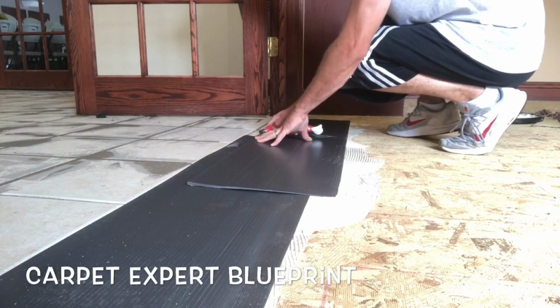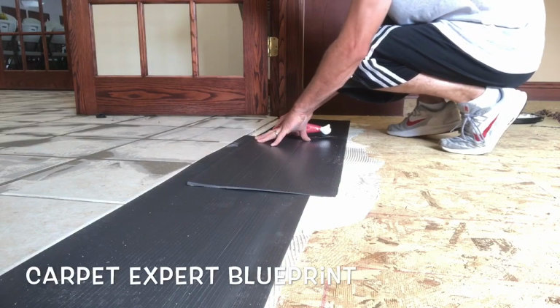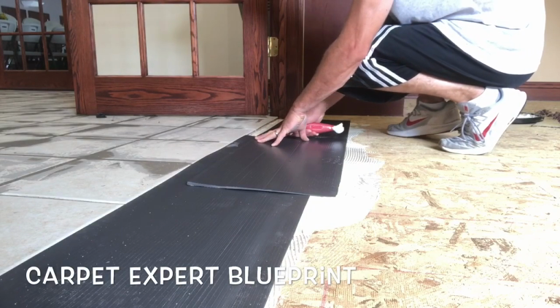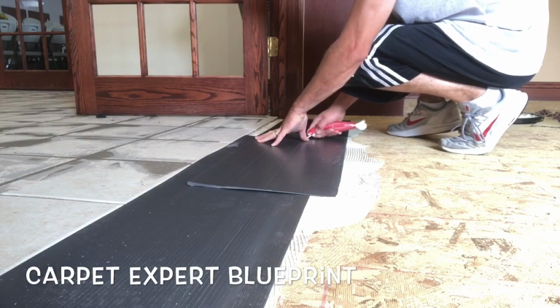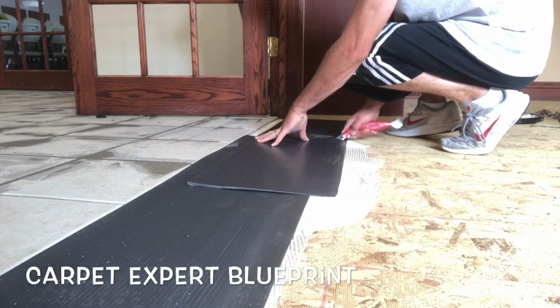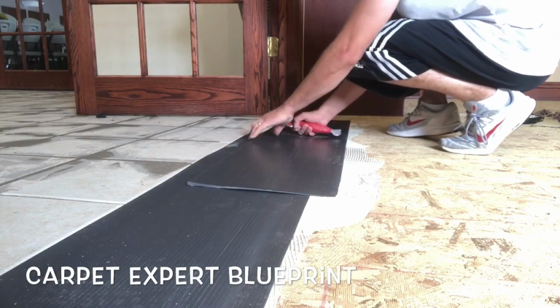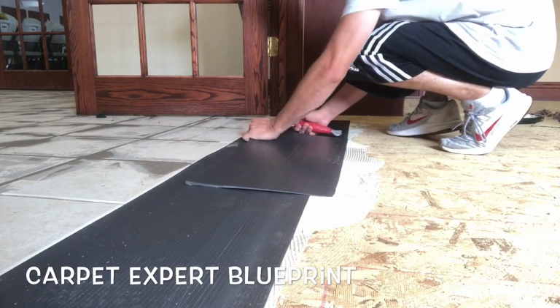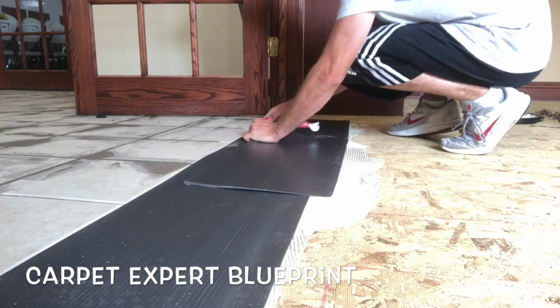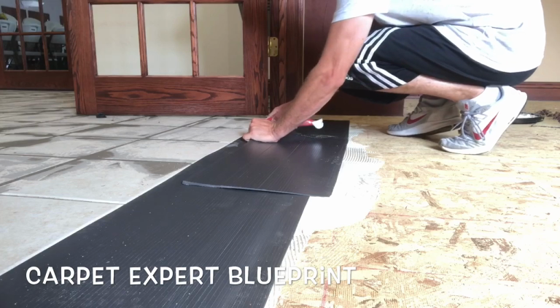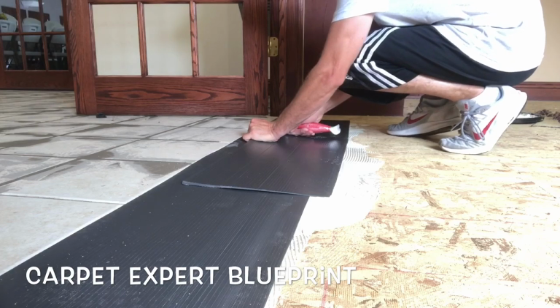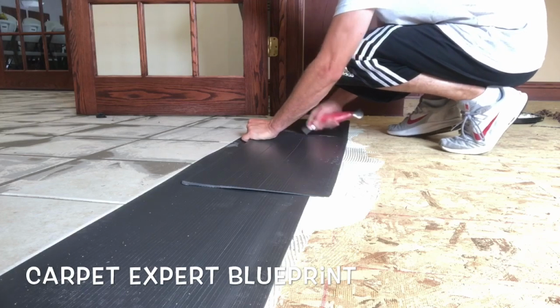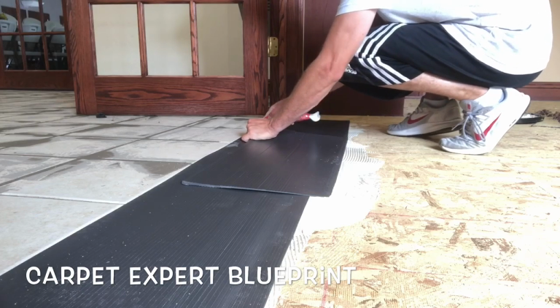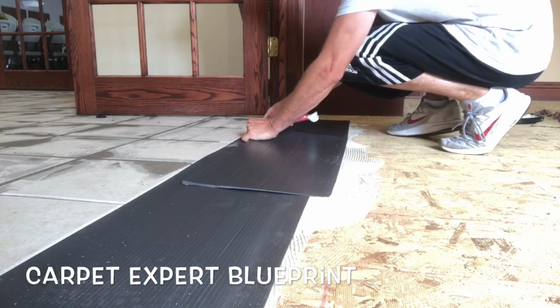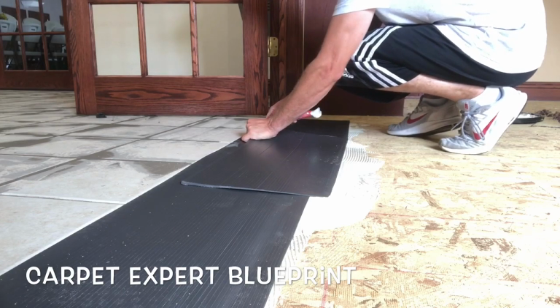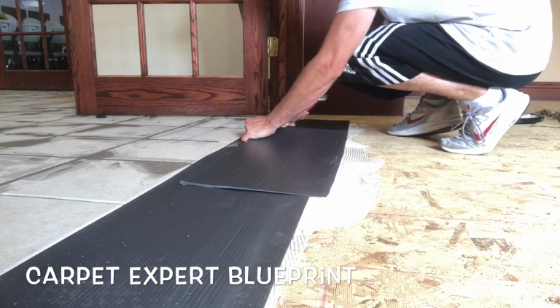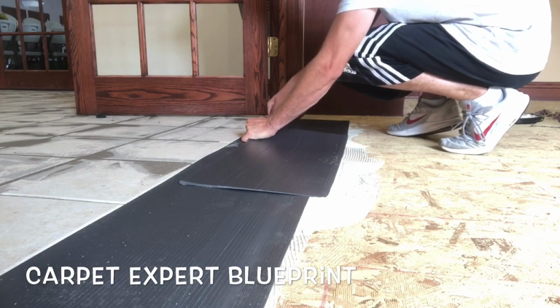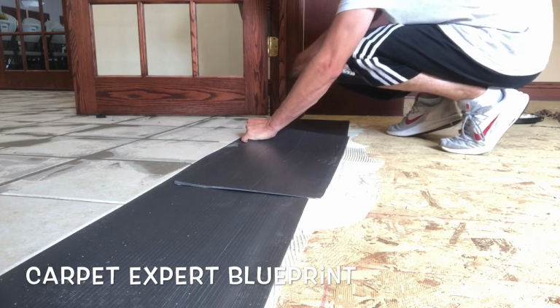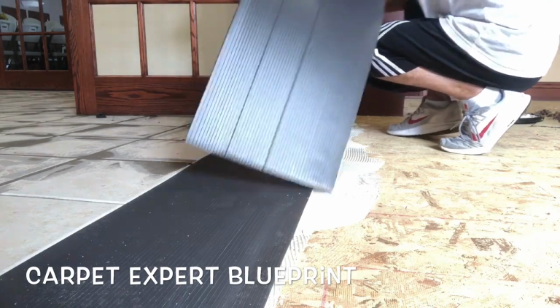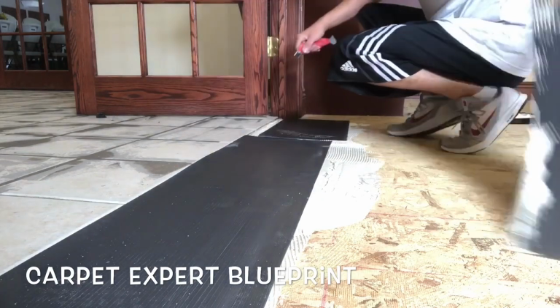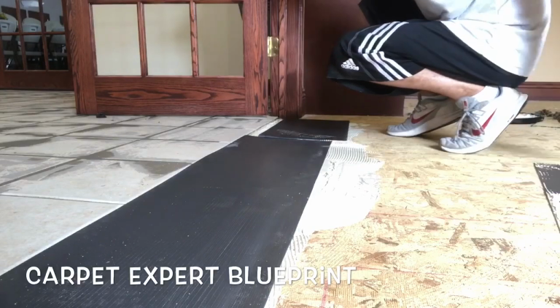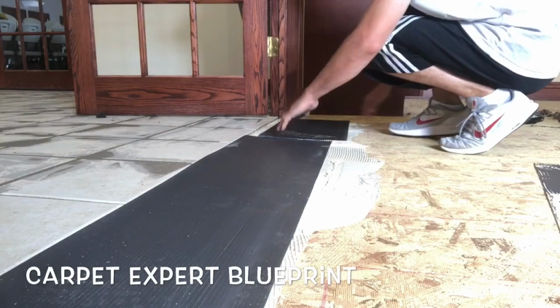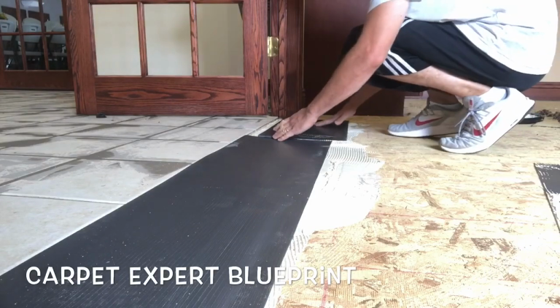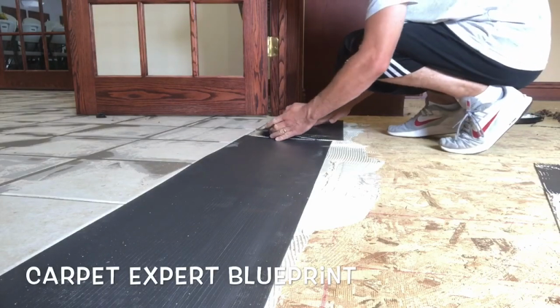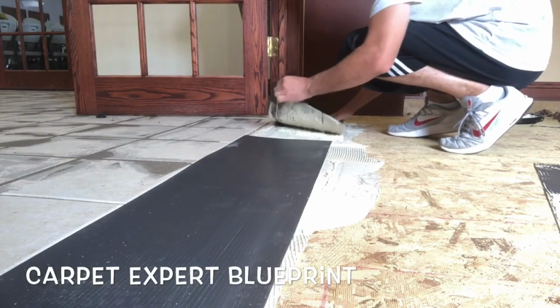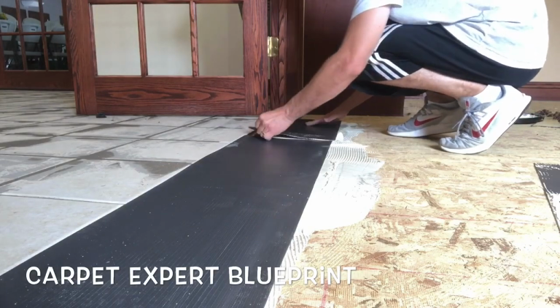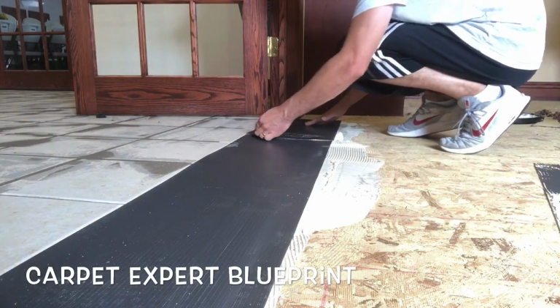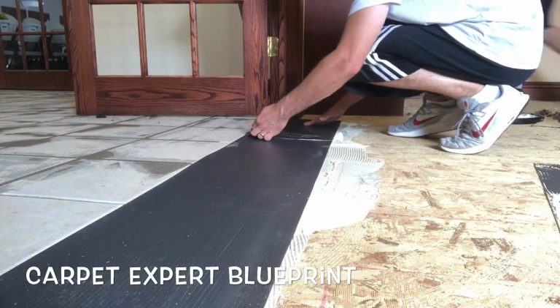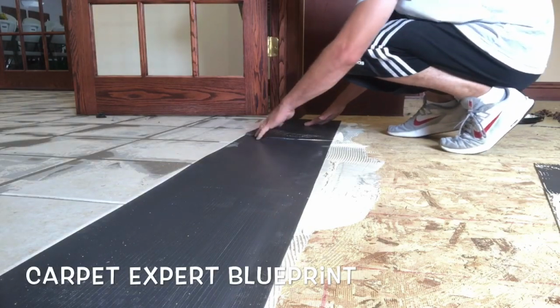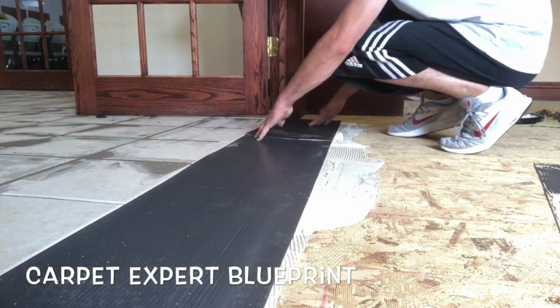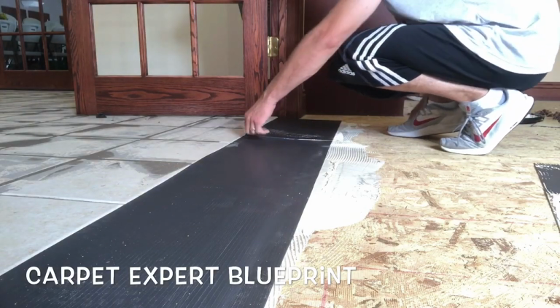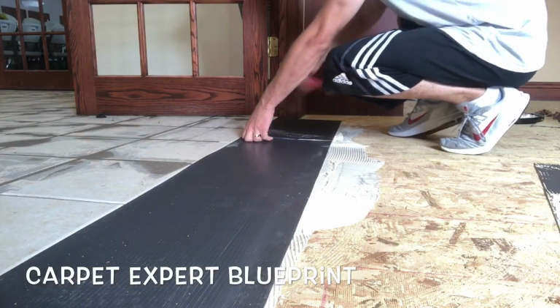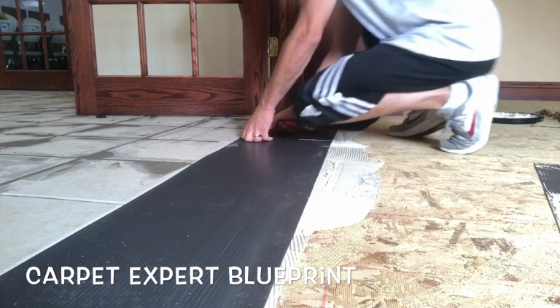Anyway, take your knife, go ahead and cut the rough section — it doesn't even have to be perfect, as long as it's close you're good to go. We're going to lob that off, fill in that section, and then once the glue tacks up we will be good to go for the installation.